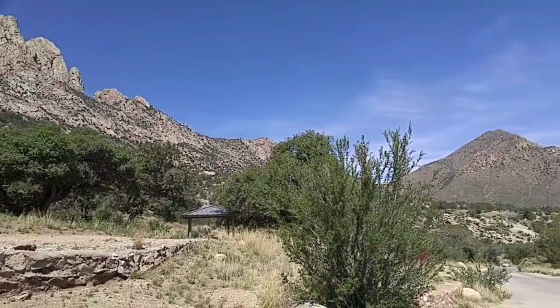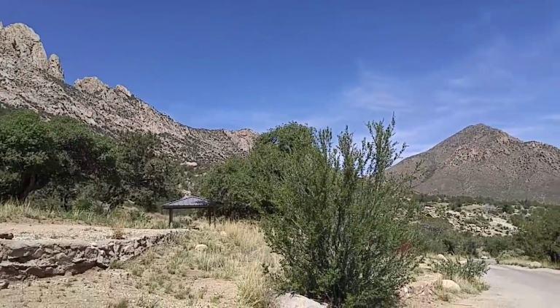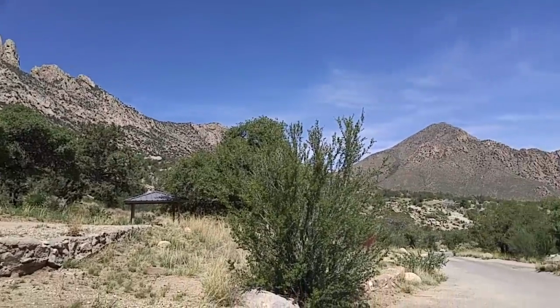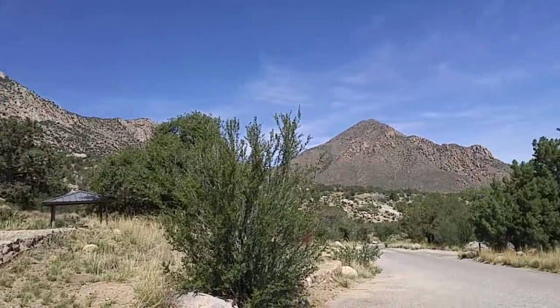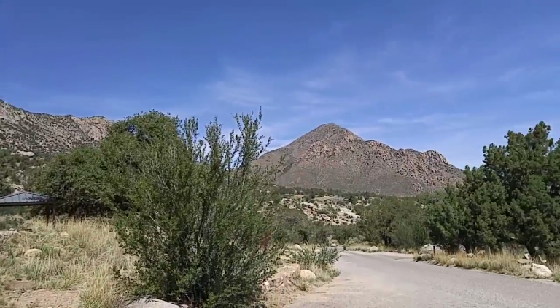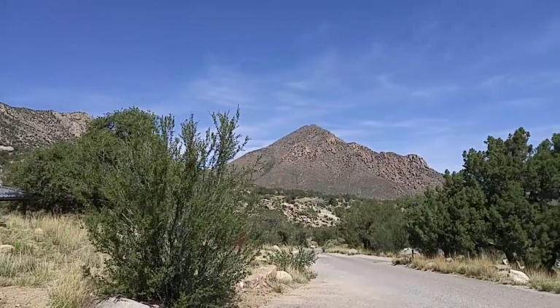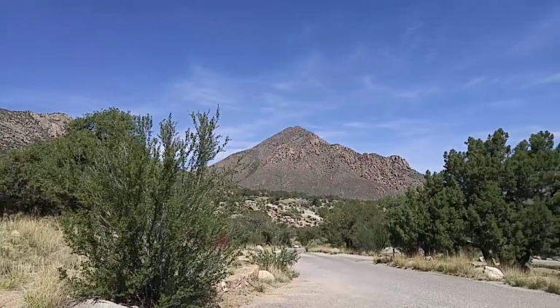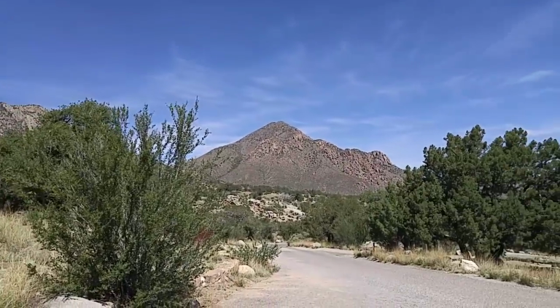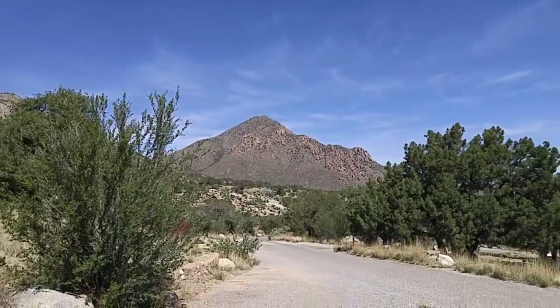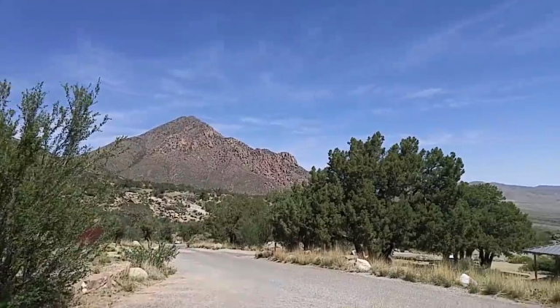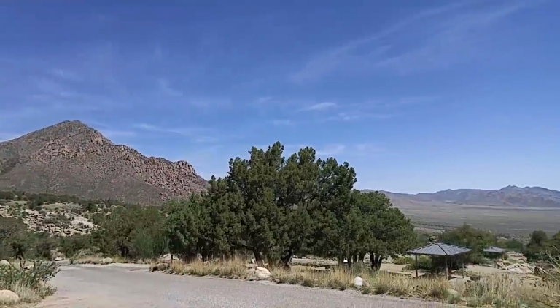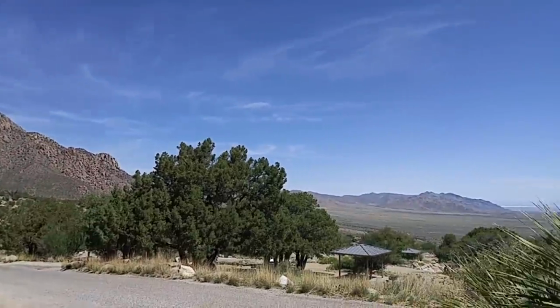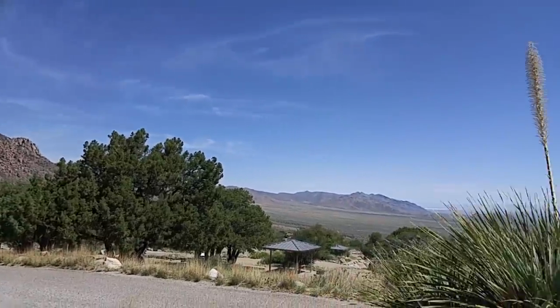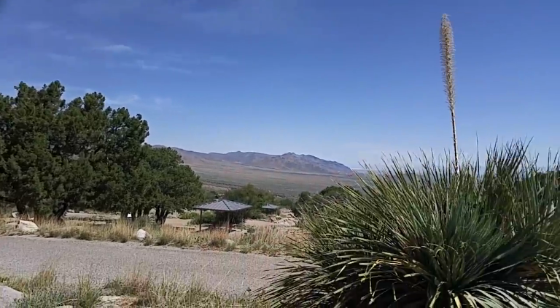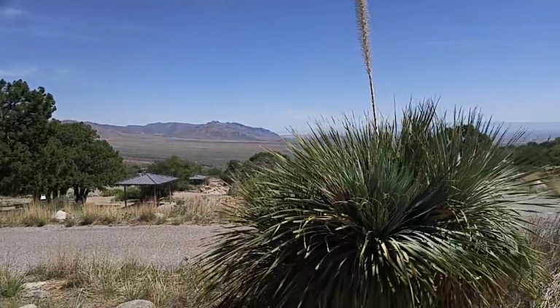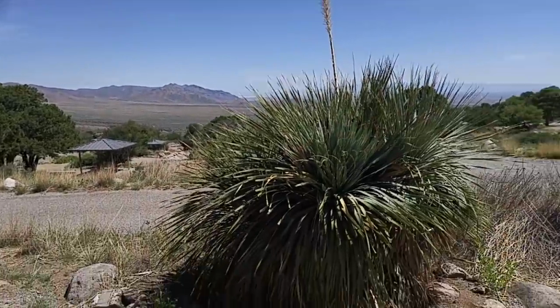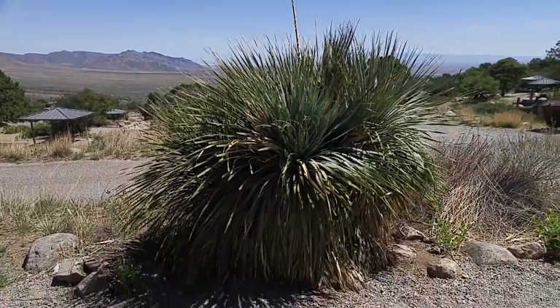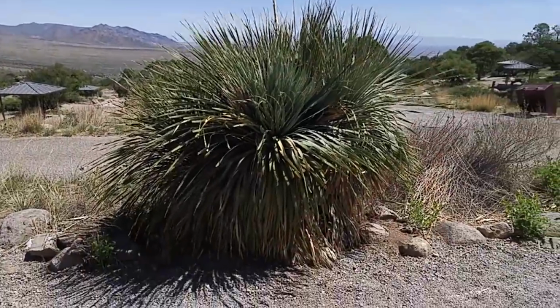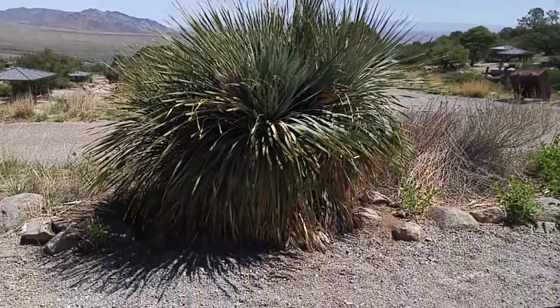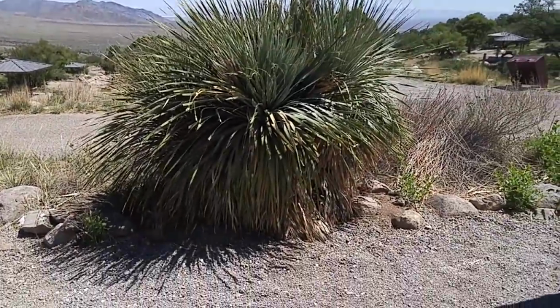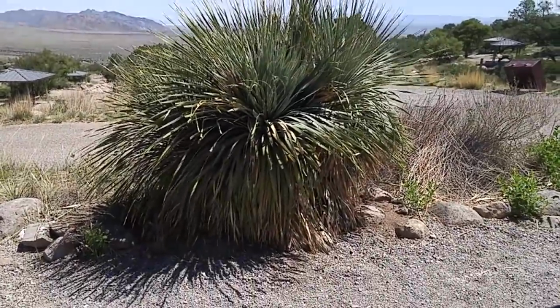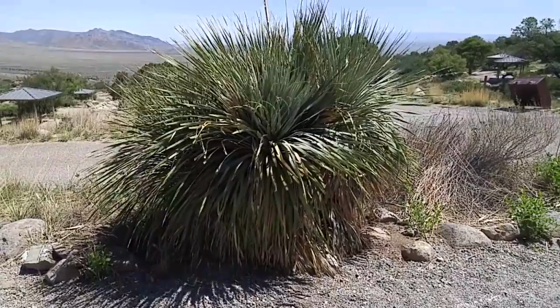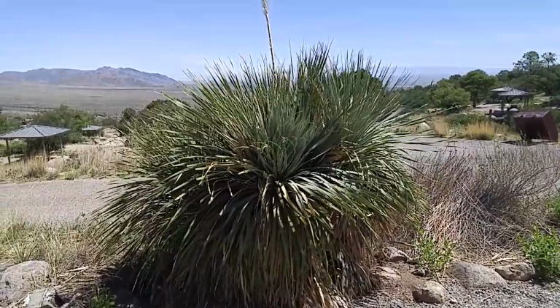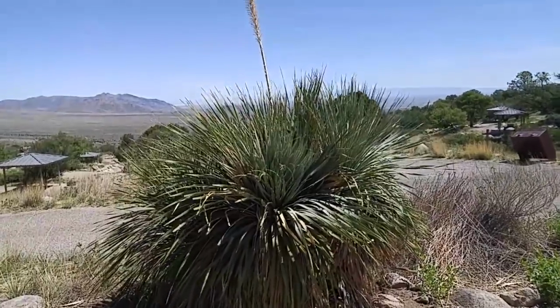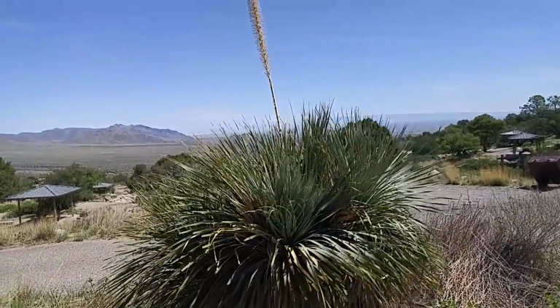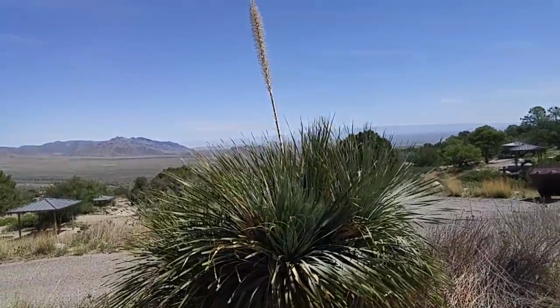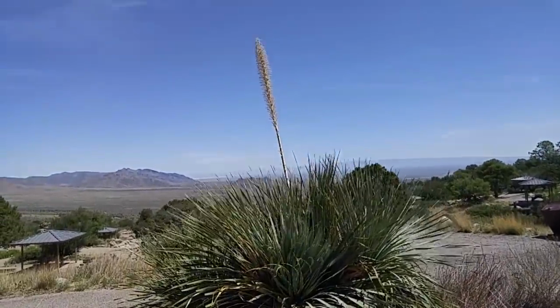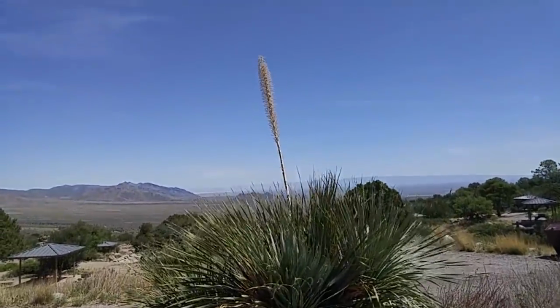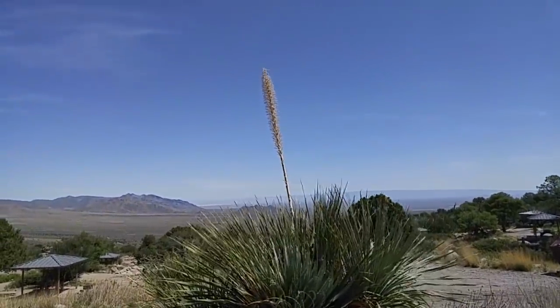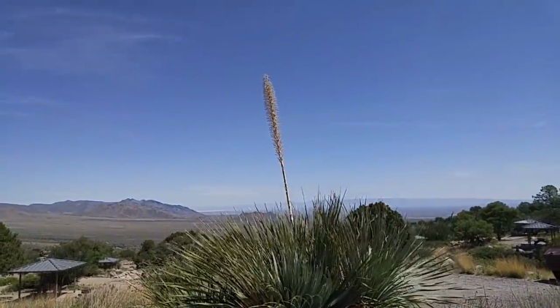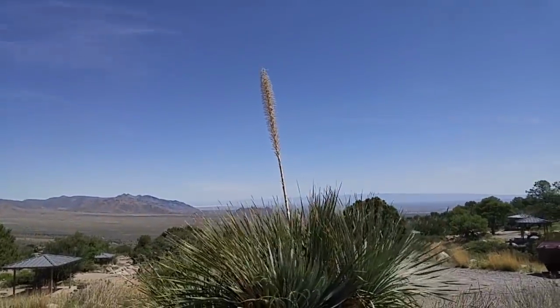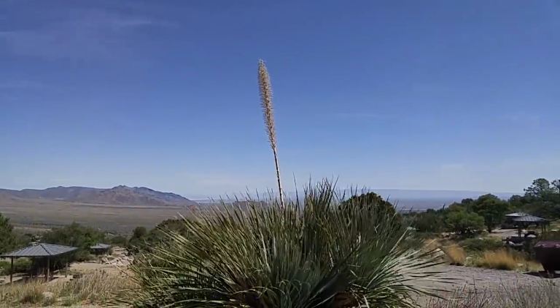So we are set up at Aguirre Springs, and look at our little plant here — isn't that beautiful? My little plant has got a little antenna on it so it can get a good Verizon signal for me.